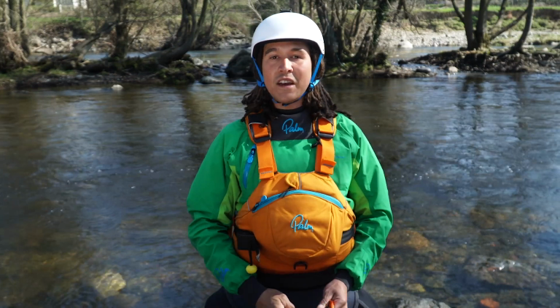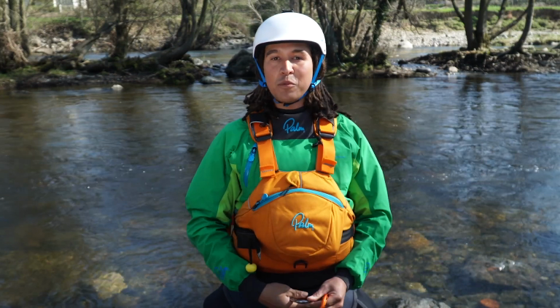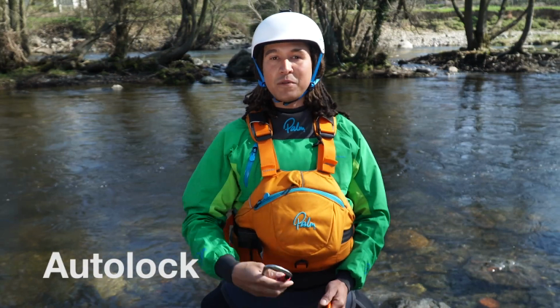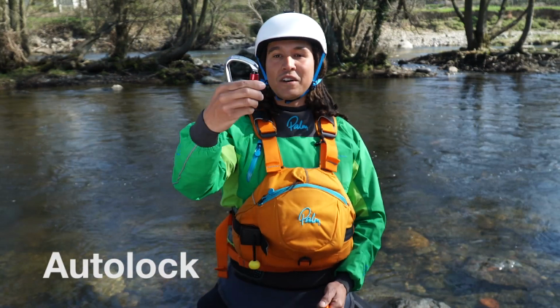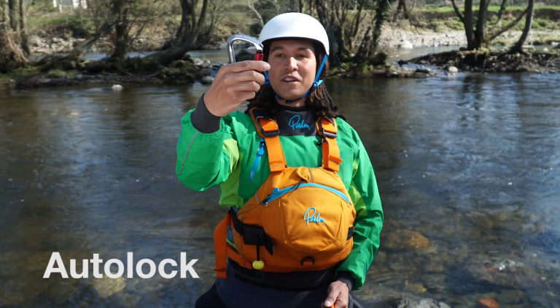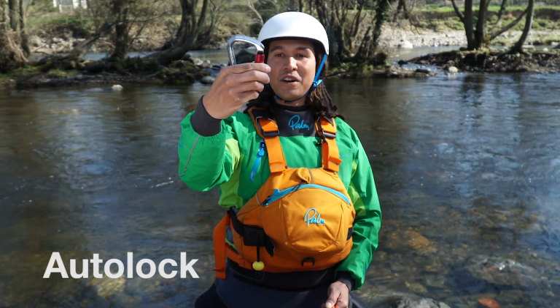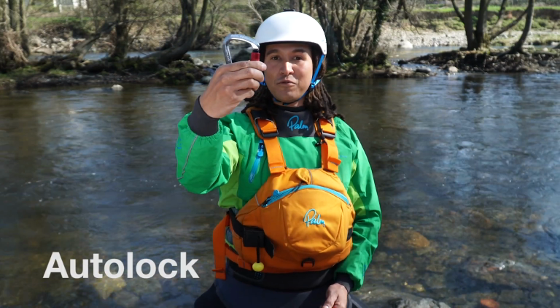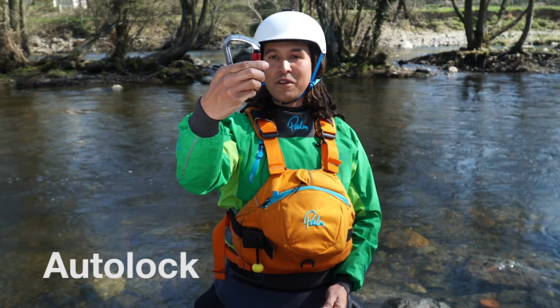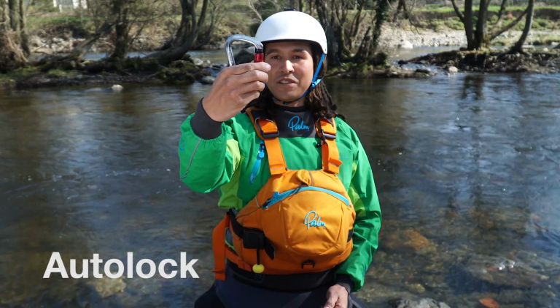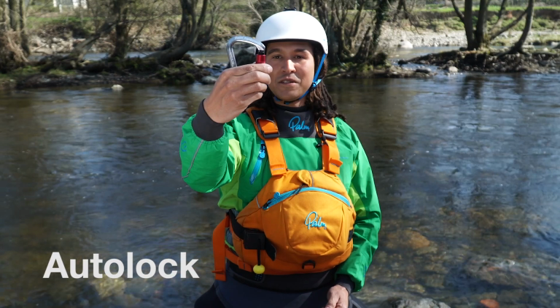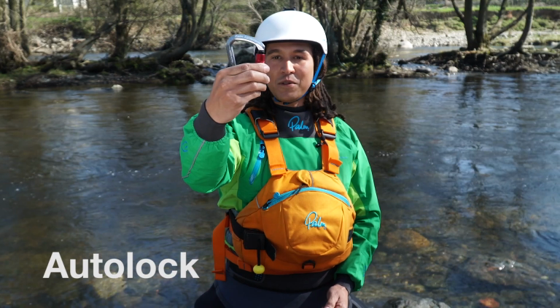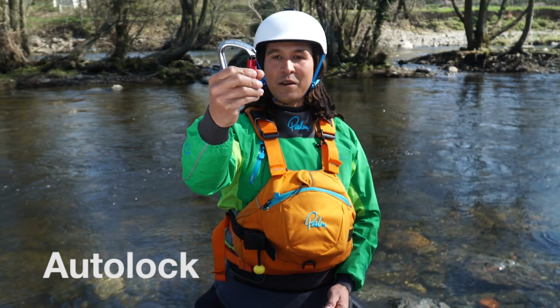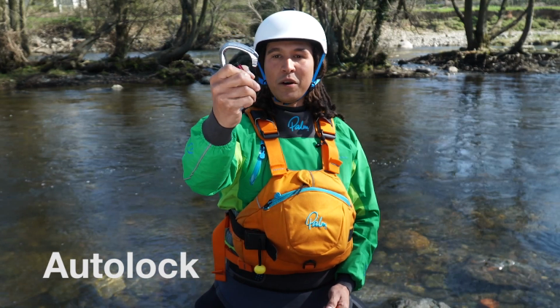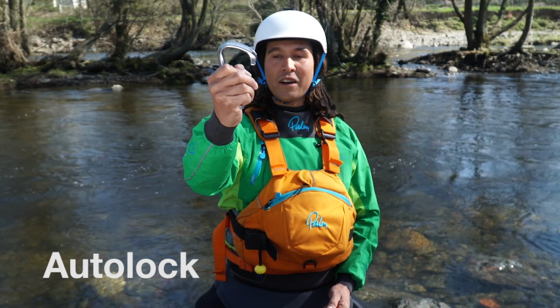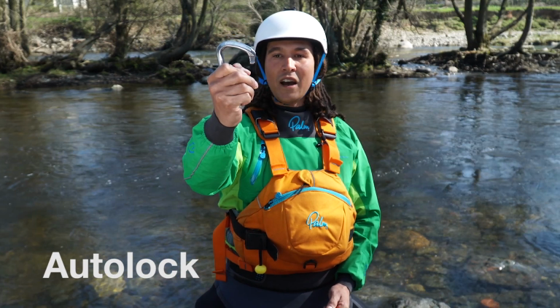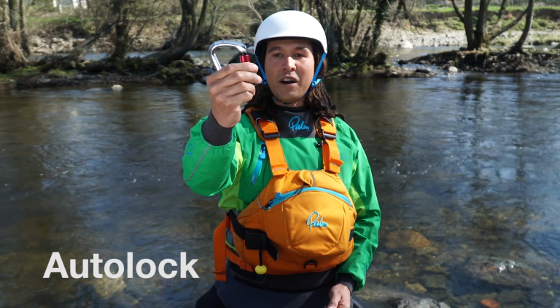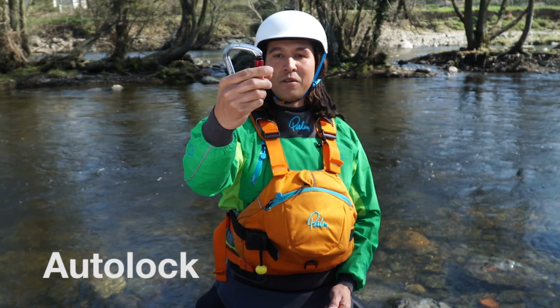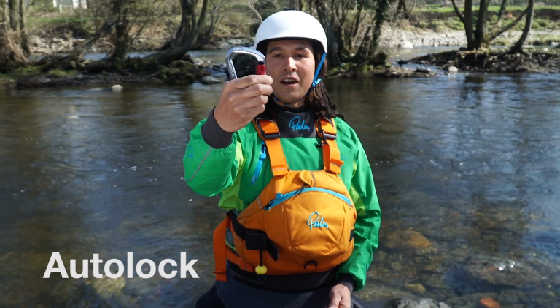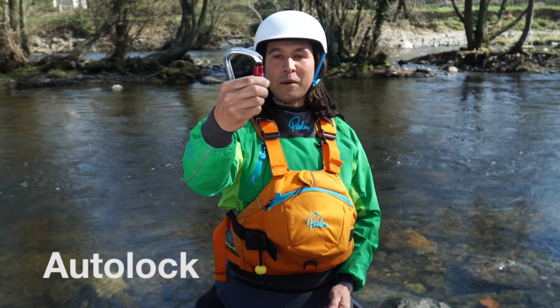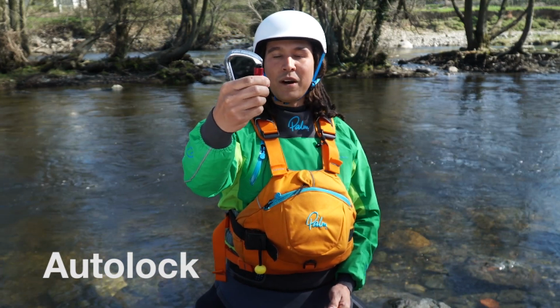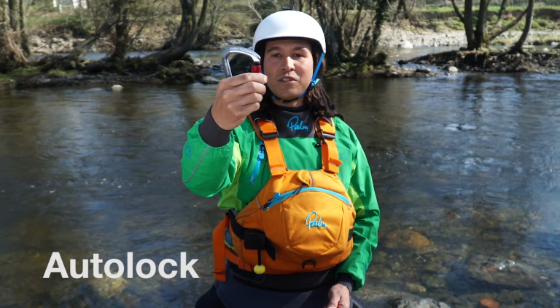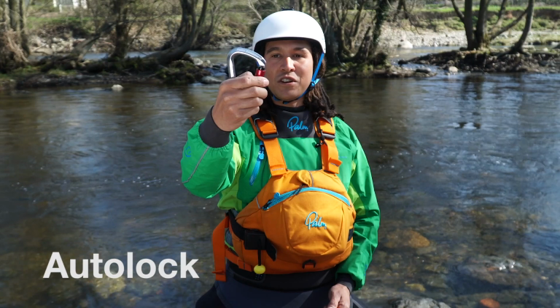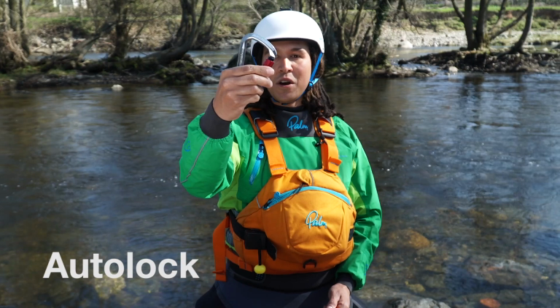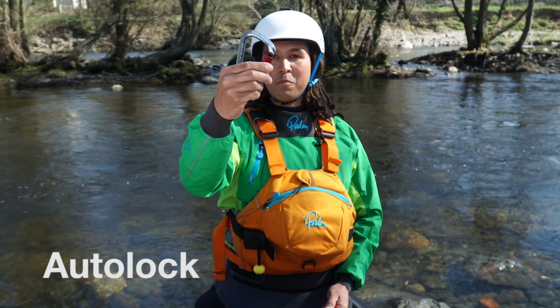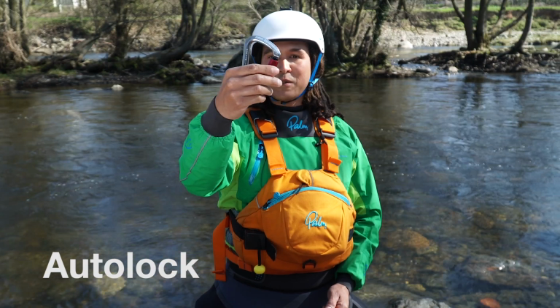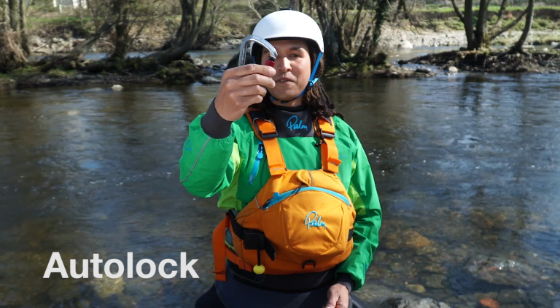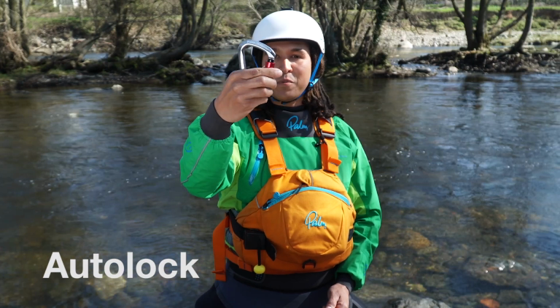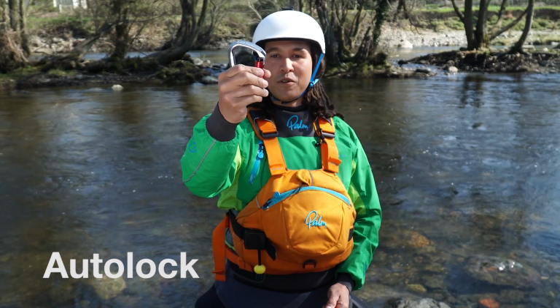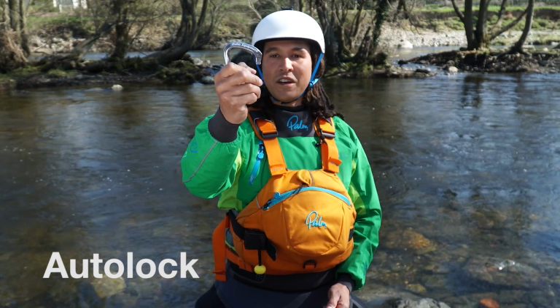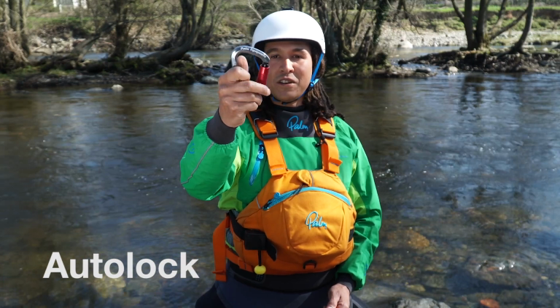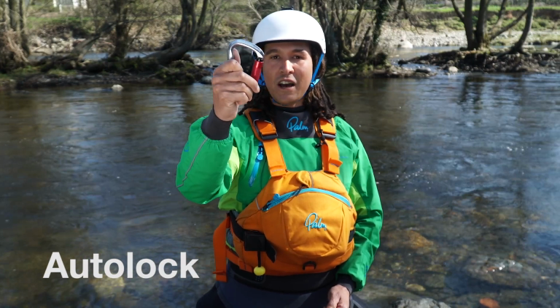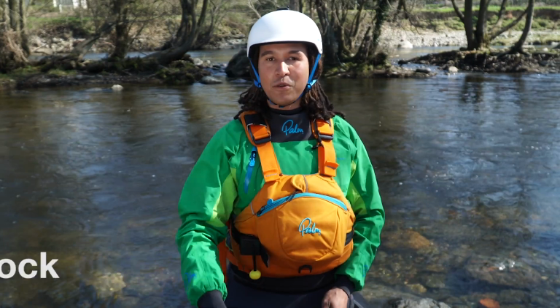Next up we've got the auto lock — twist lock, really quick to use. Twist it, pull it back, and when you let go it snaps back into place and it's locked shut. Big space for the rope, really easy to use, nice and quick.